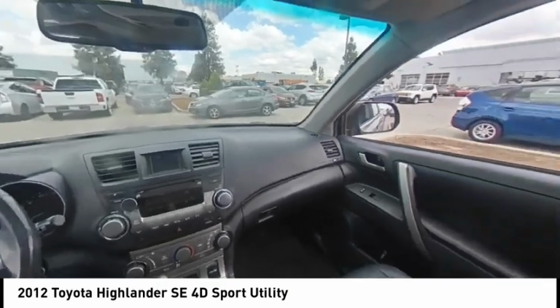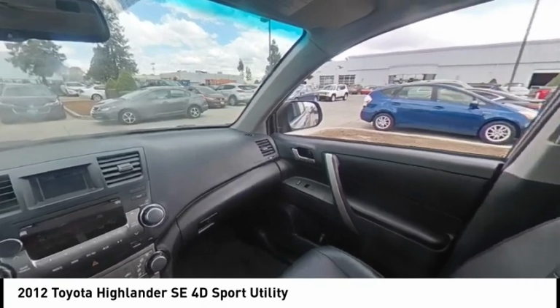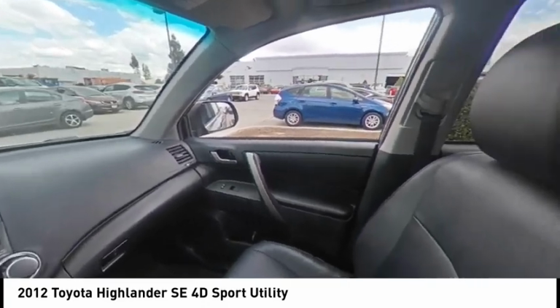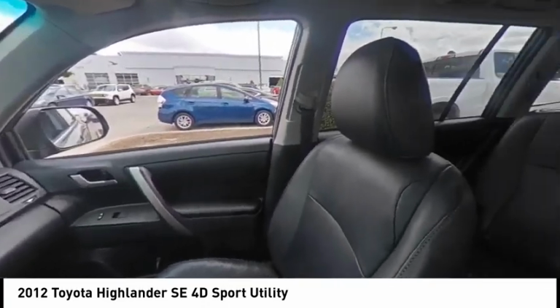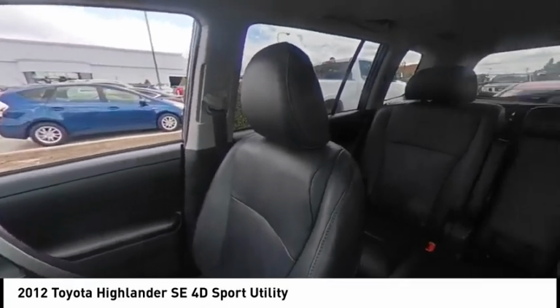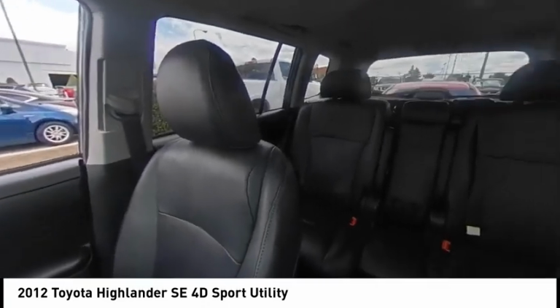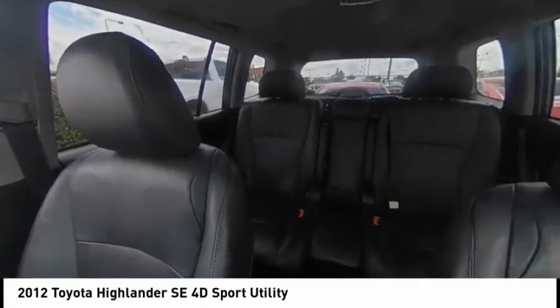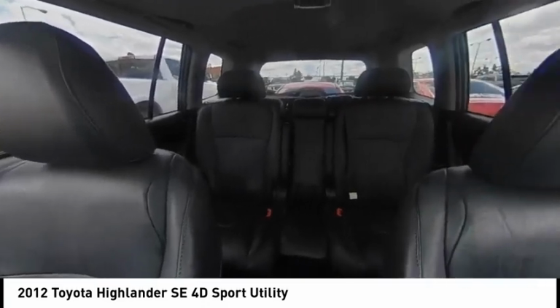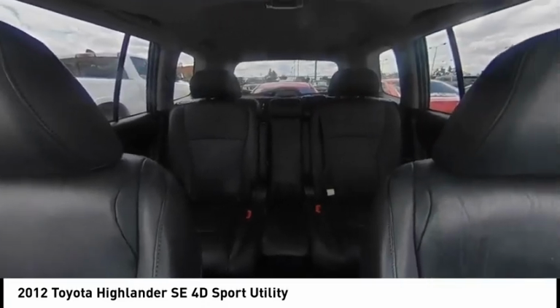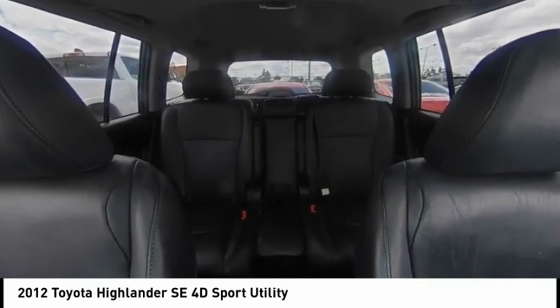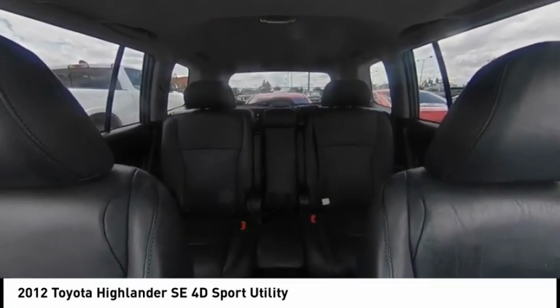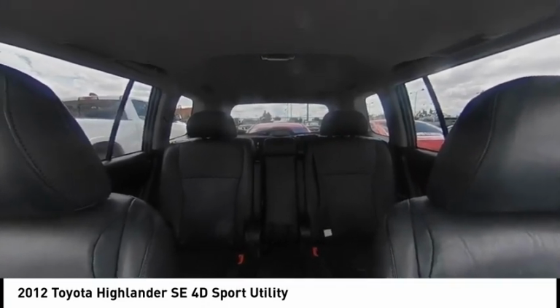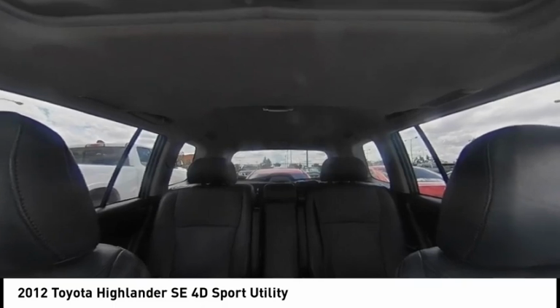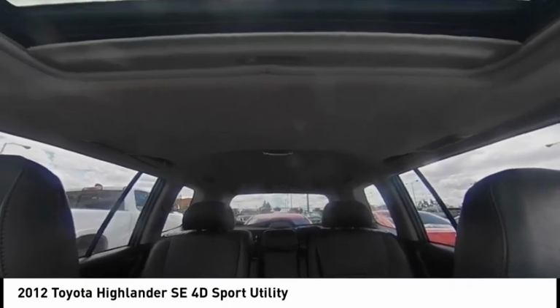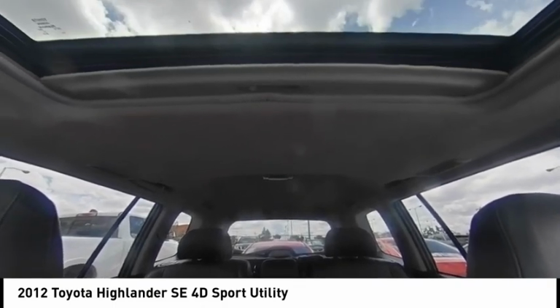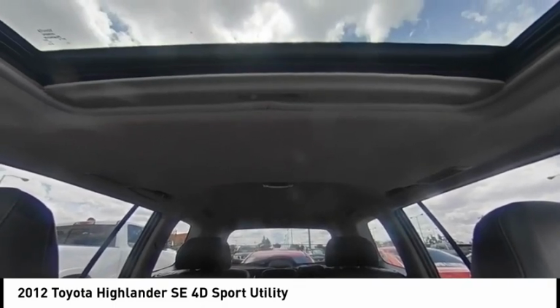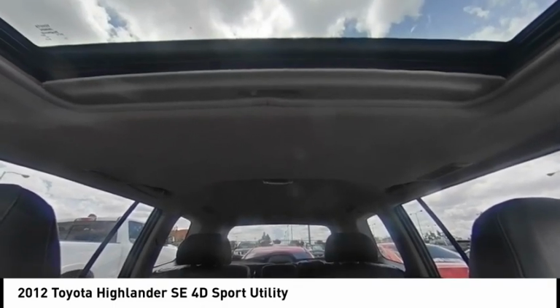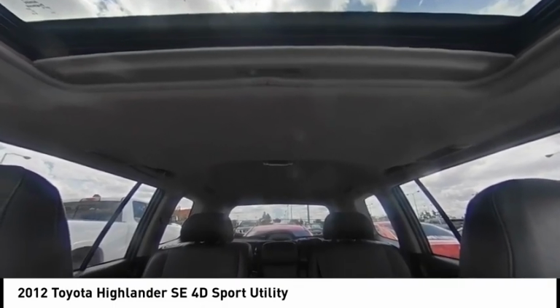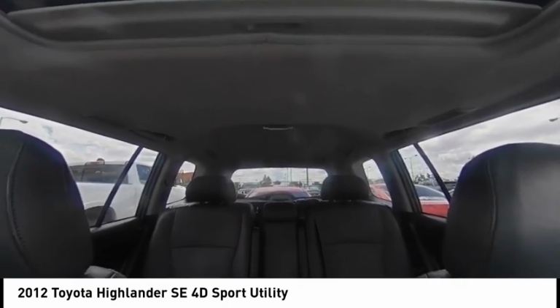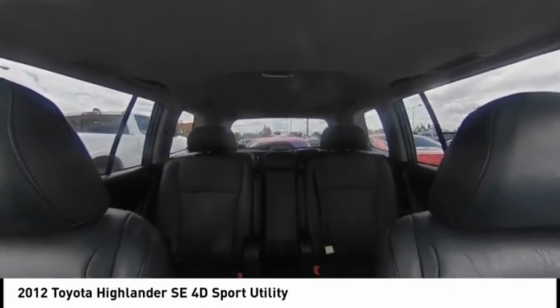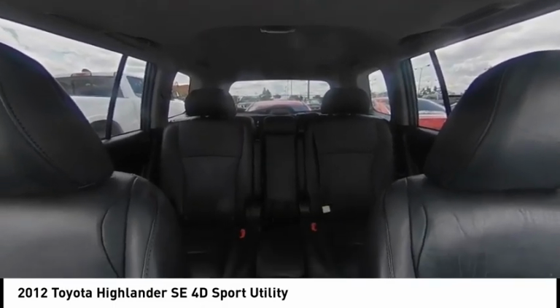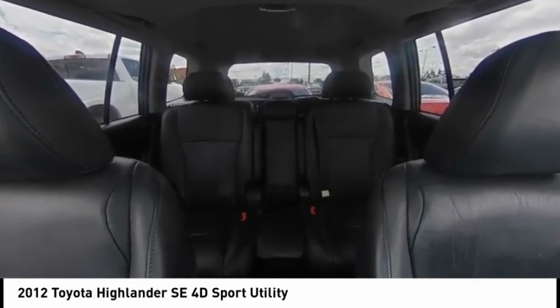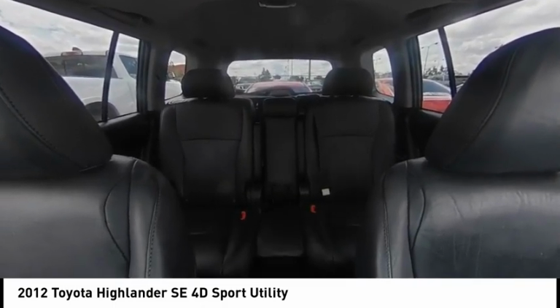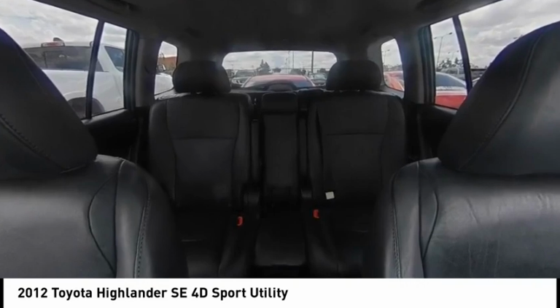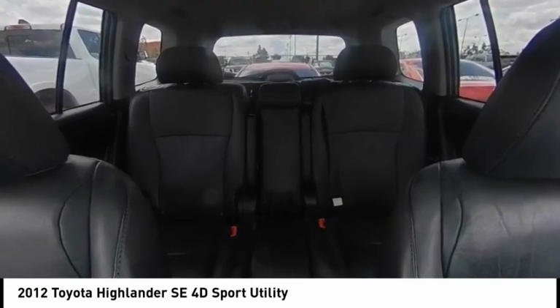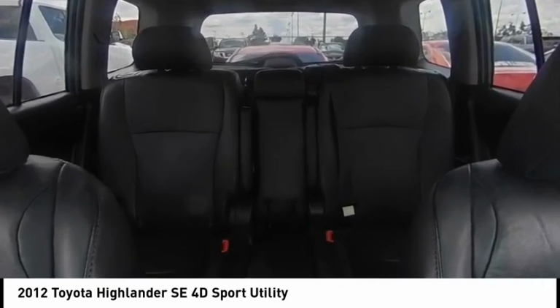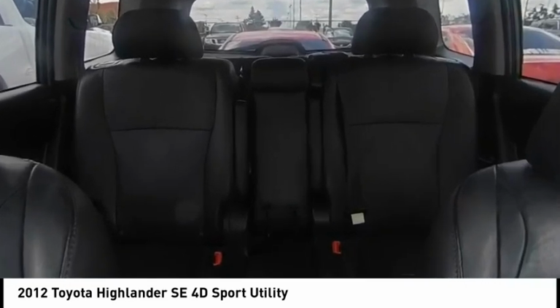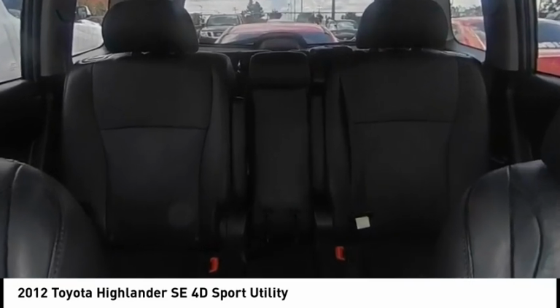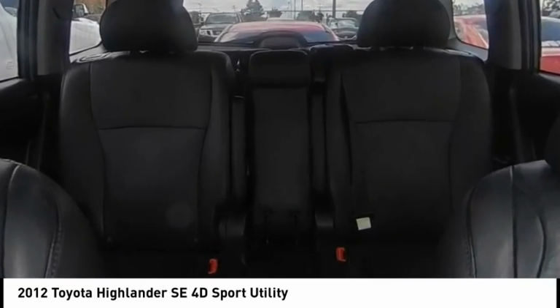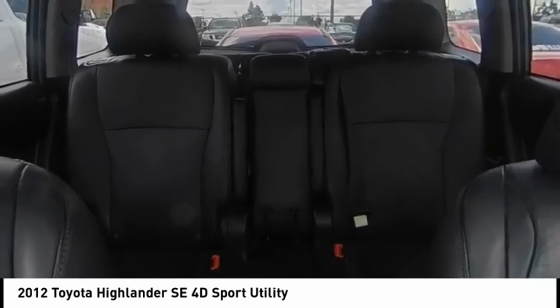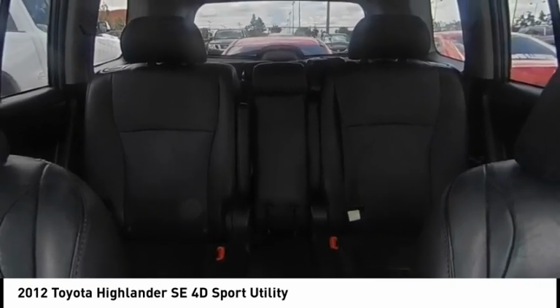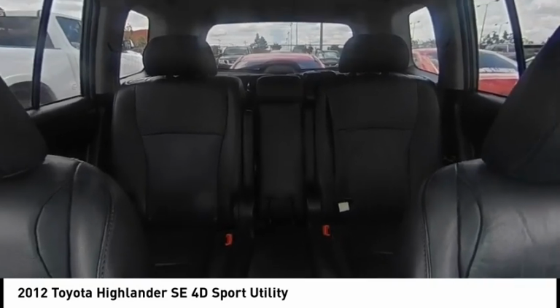Here are some of this vehicle's great options: electronic stability control, alloy wheels, rear spoiler, brake assist, traction control, remote keyless entry, fog lights, speed control, power moonroof, and four wheel disc brakes.